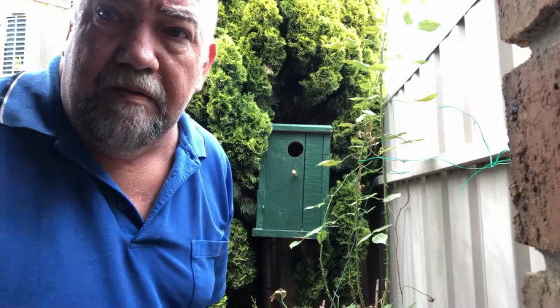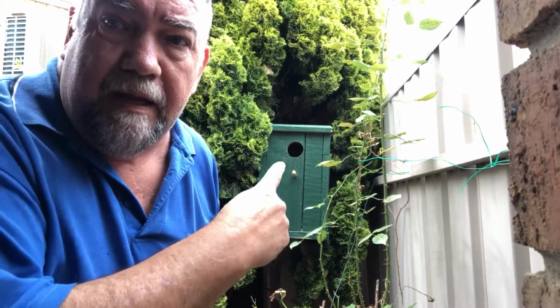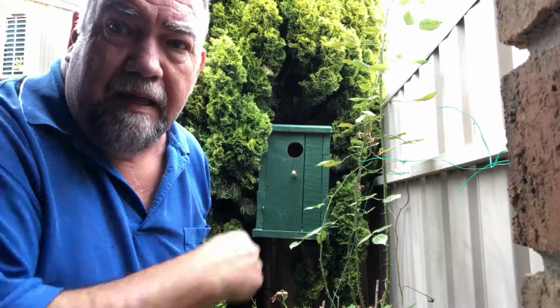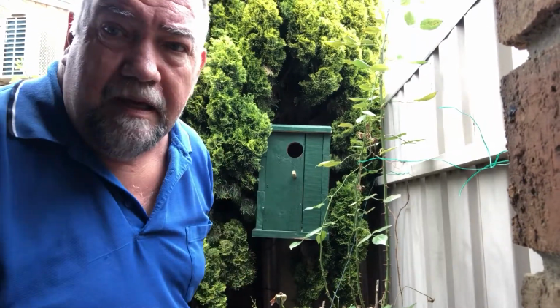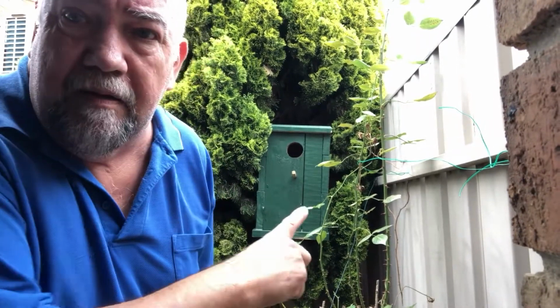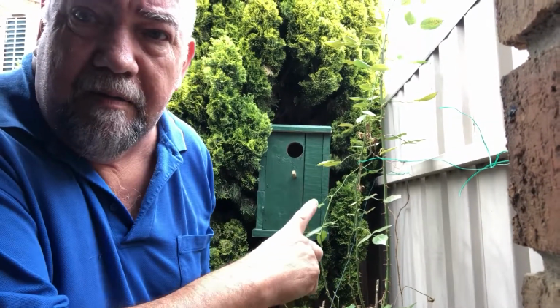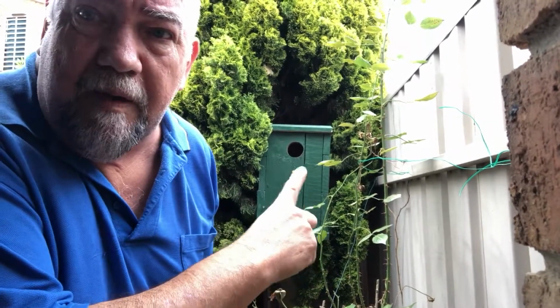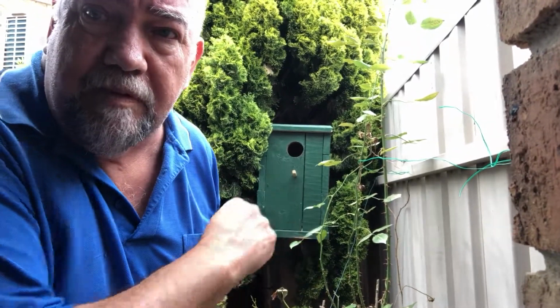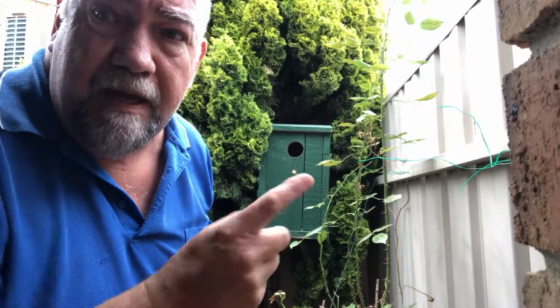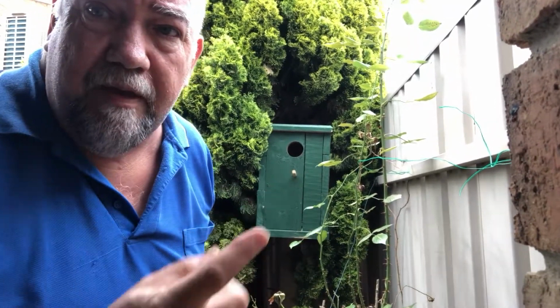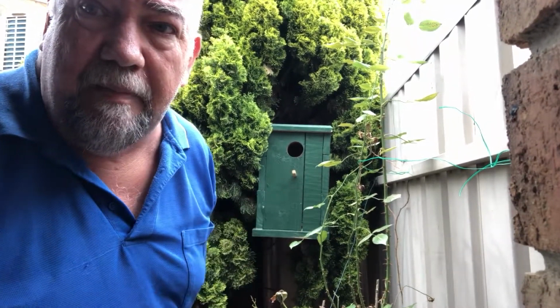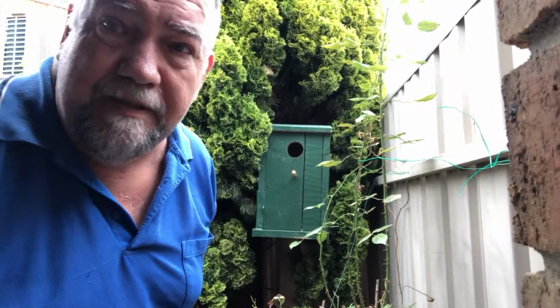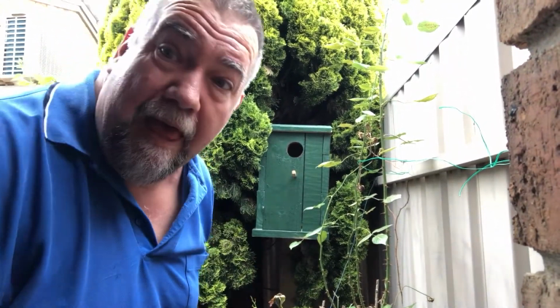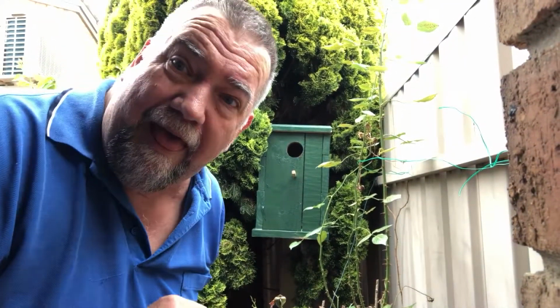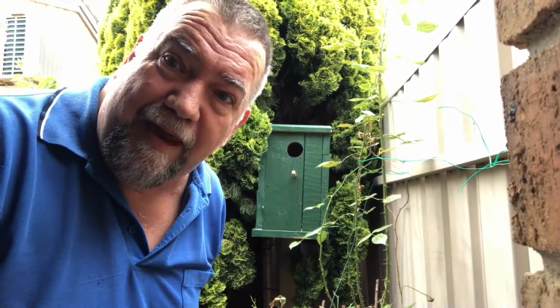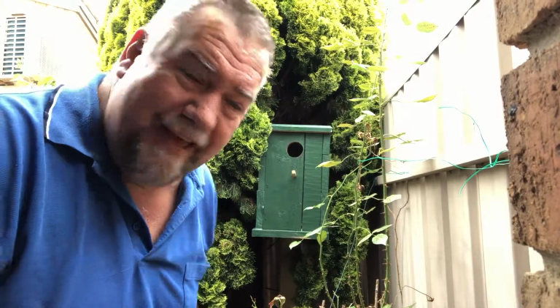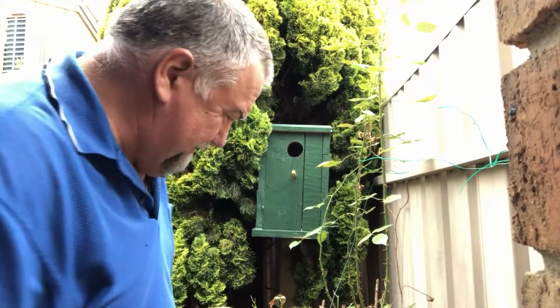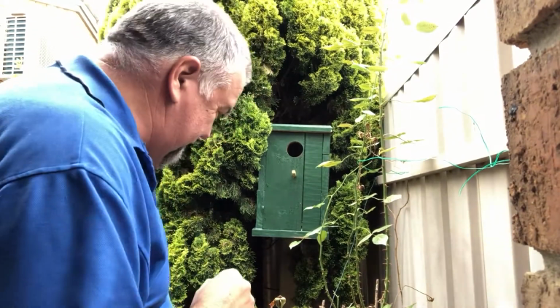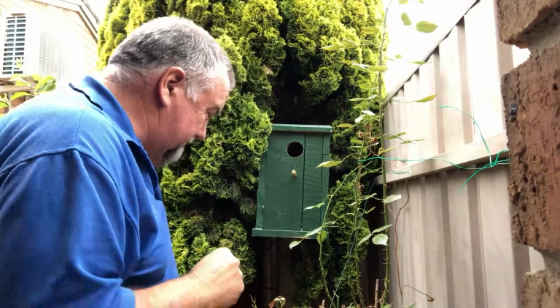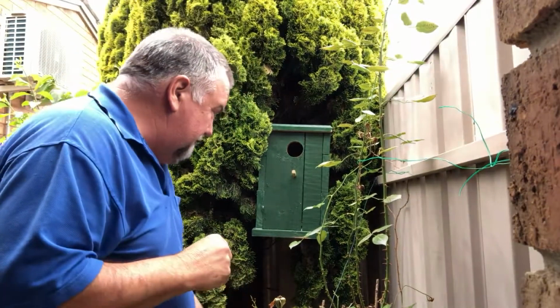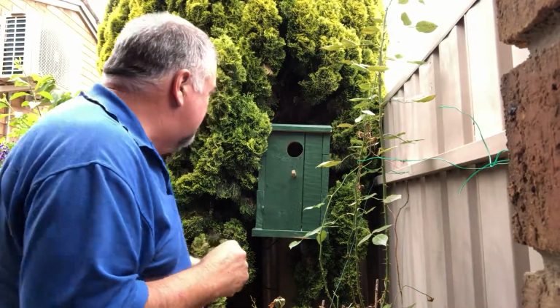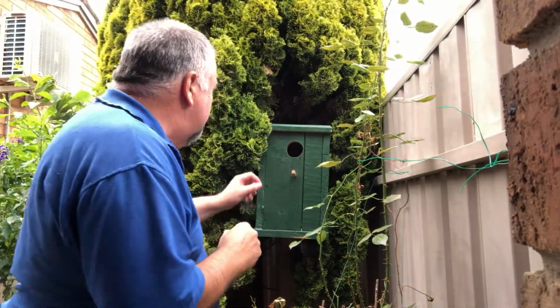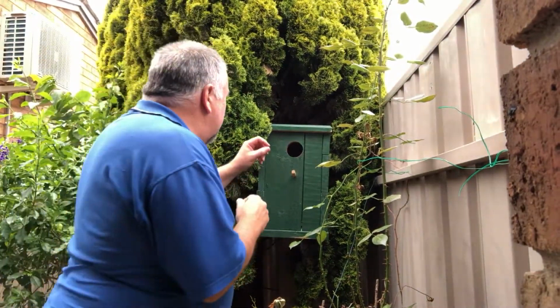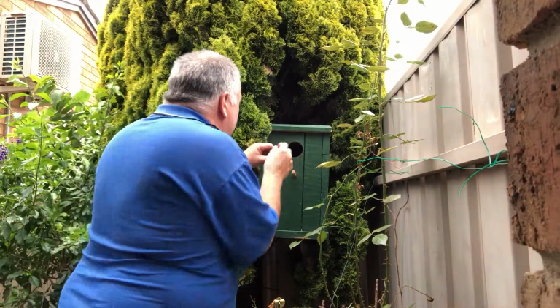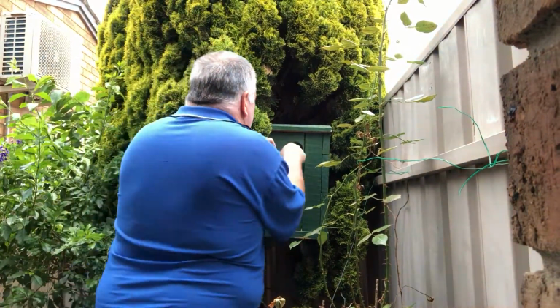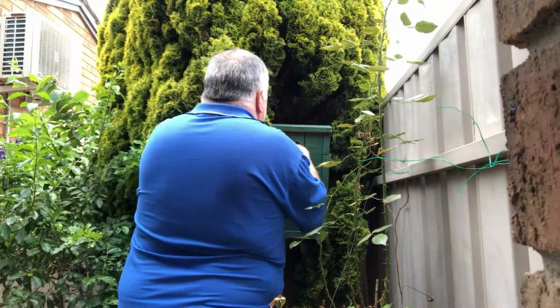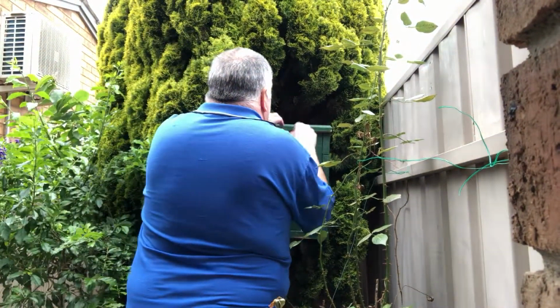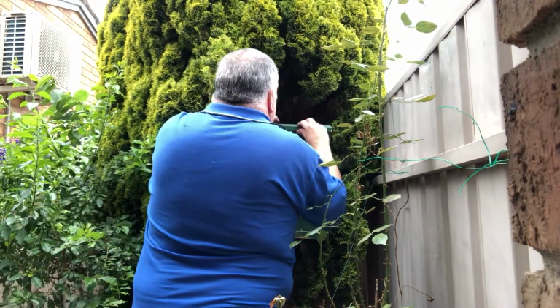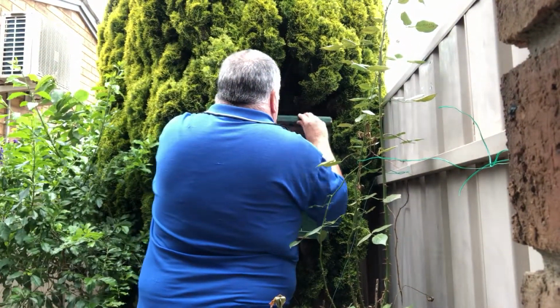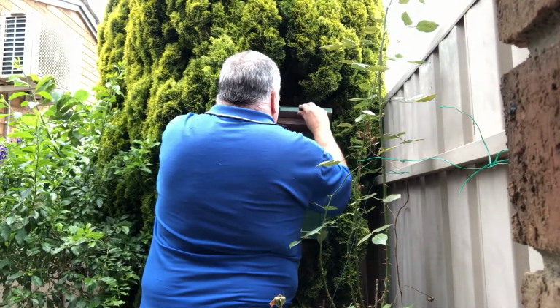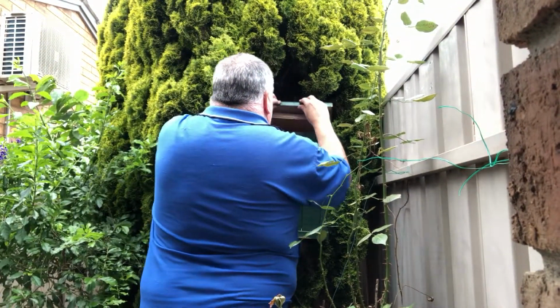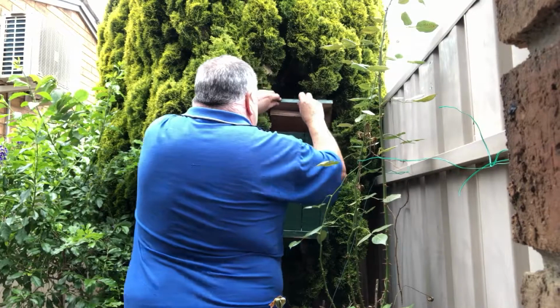I'm just going to clean out the parrot box and show you the little babies that are in there. Hello babies.